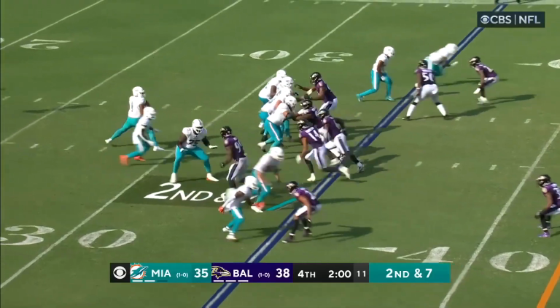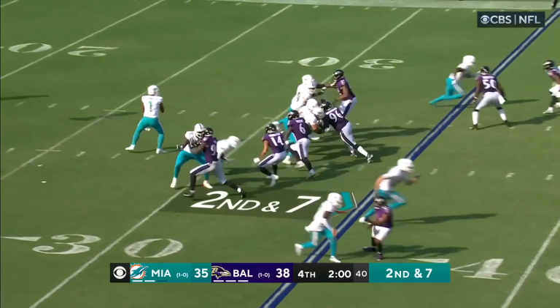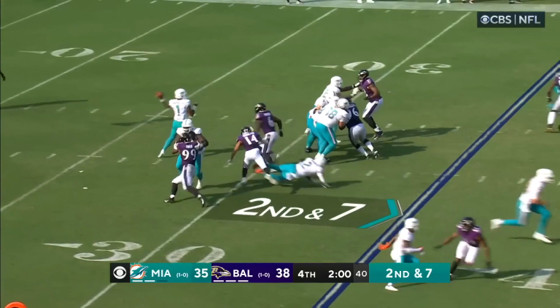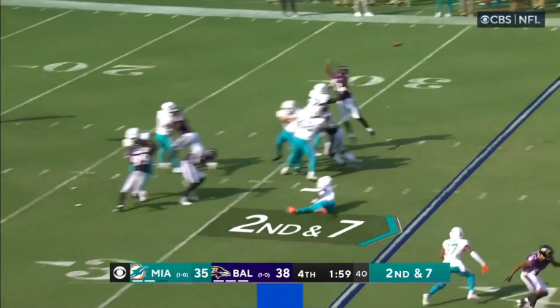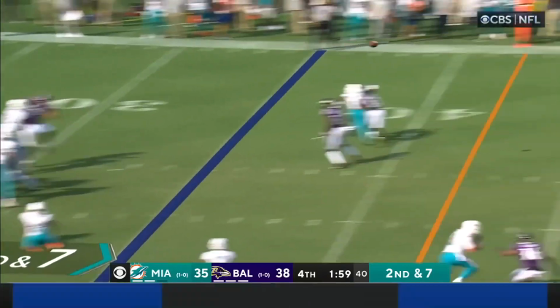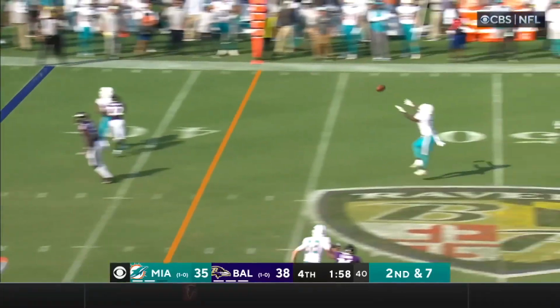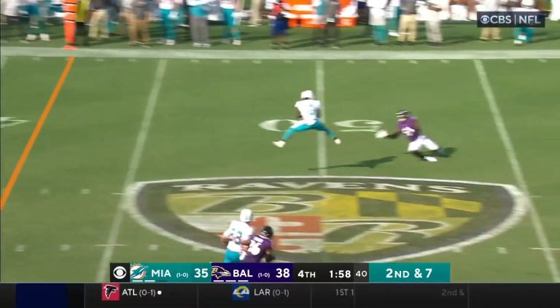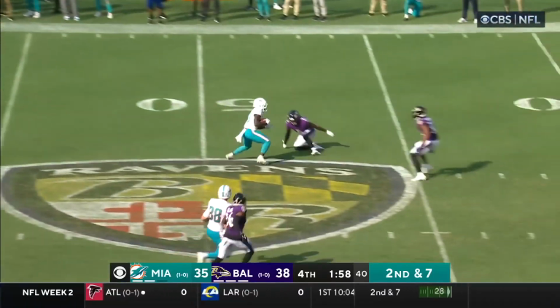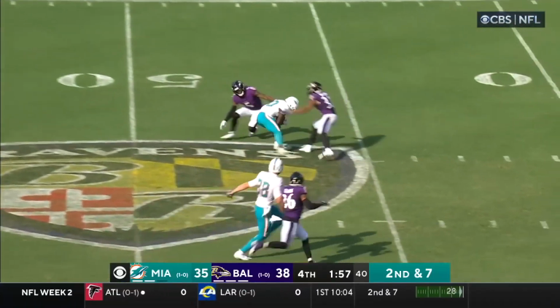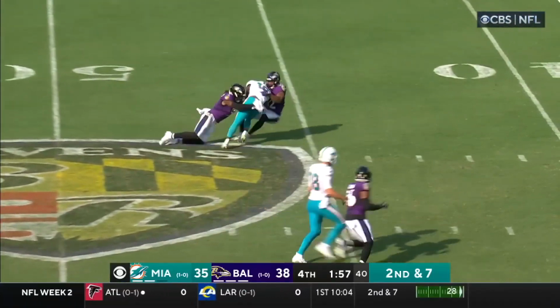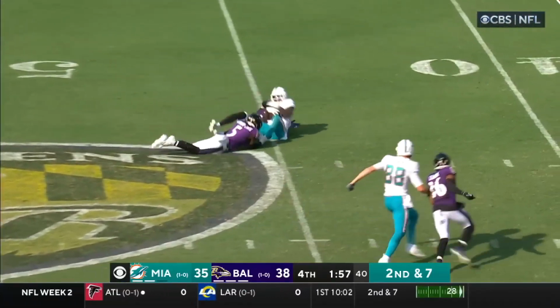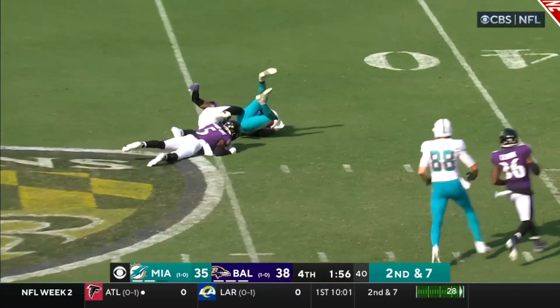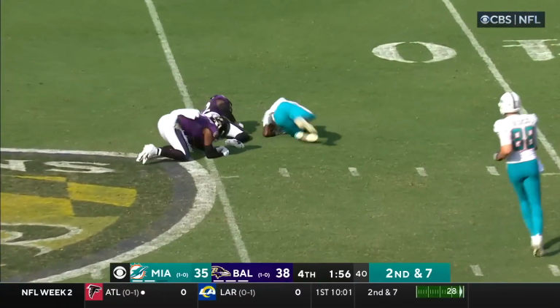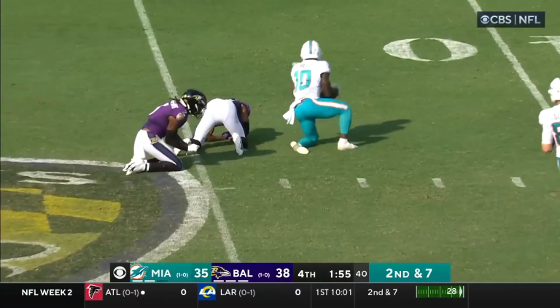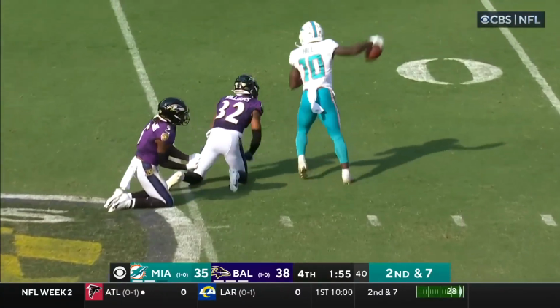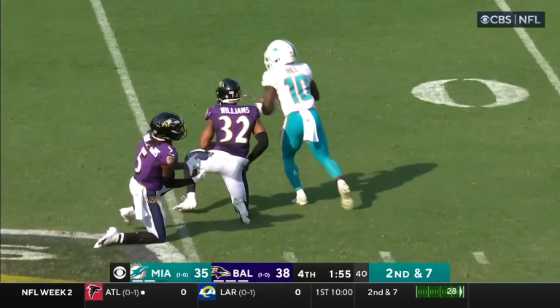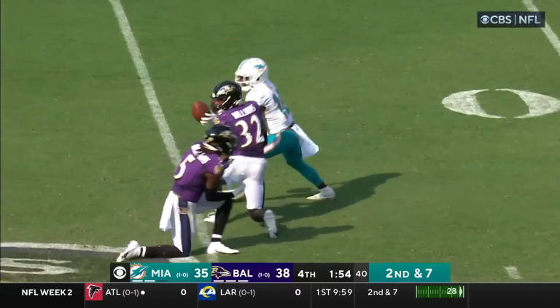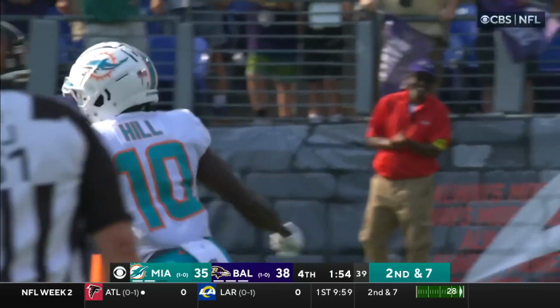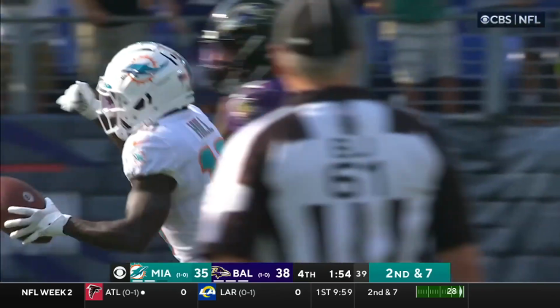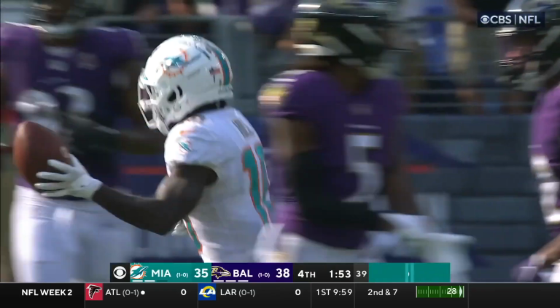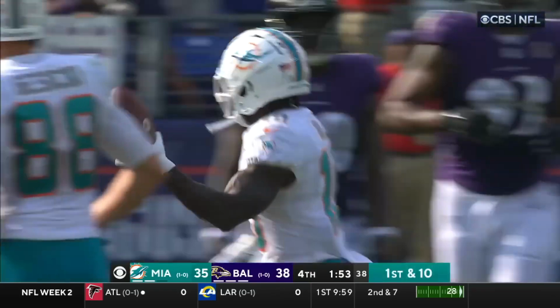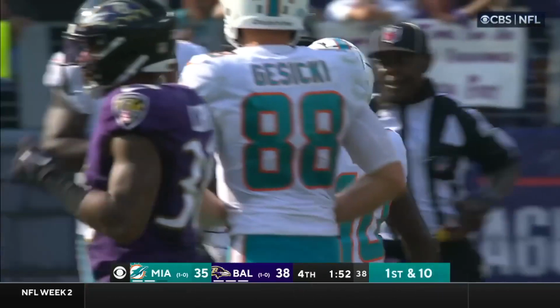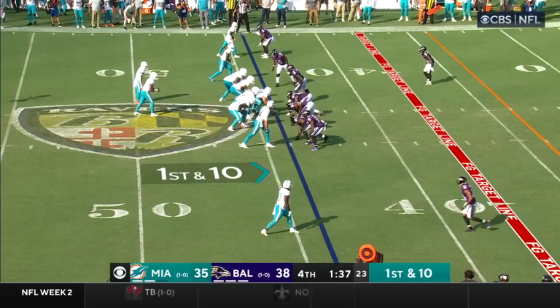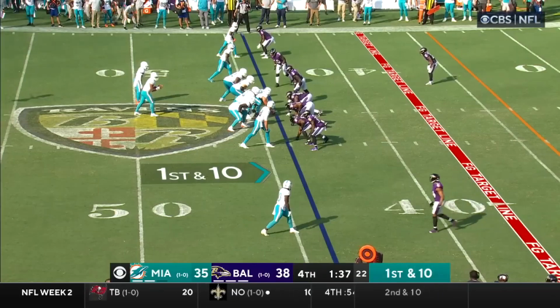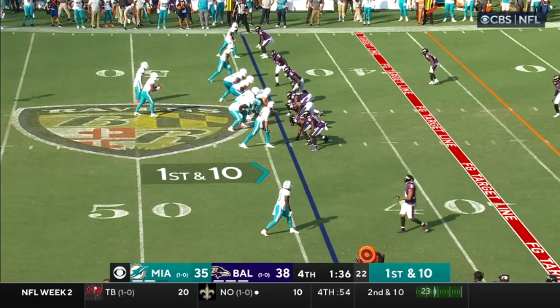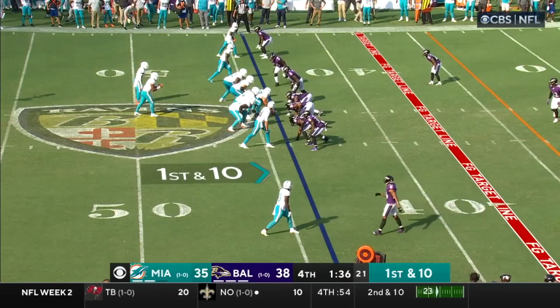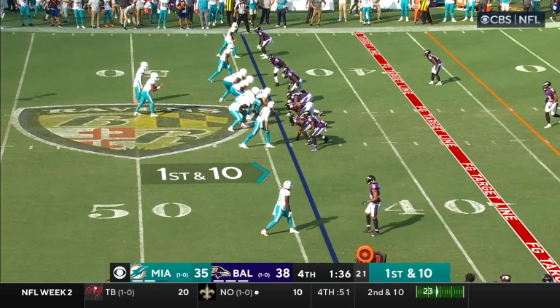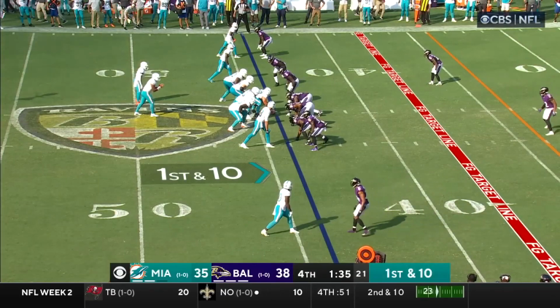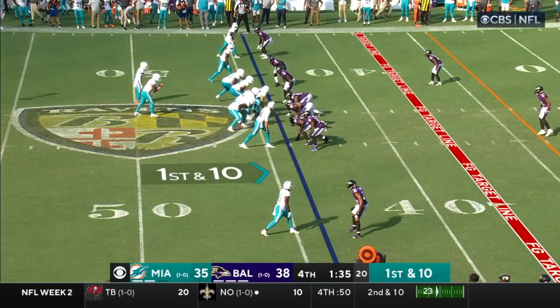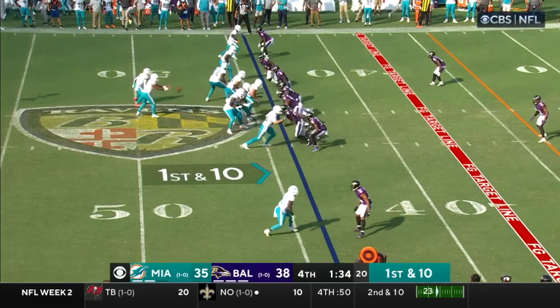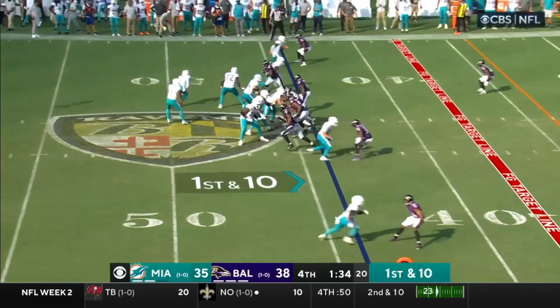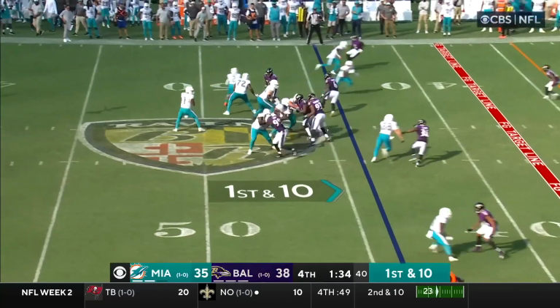They blitzed — they bring five. Tua Tagovailoa. Oh, an acrobatic catch to the 45. Hill — Williams brings him down. Tyreek Hill with an exceptional catch, getting it into Baltimore territory.